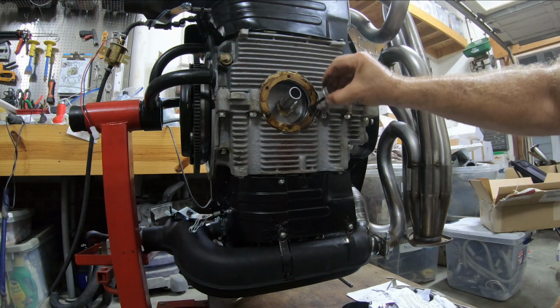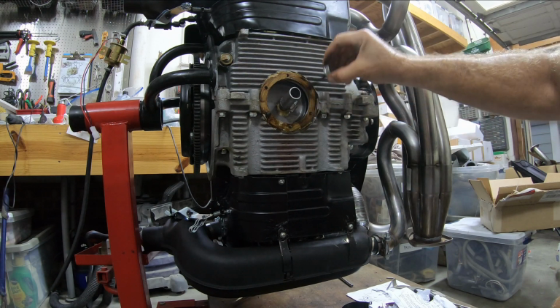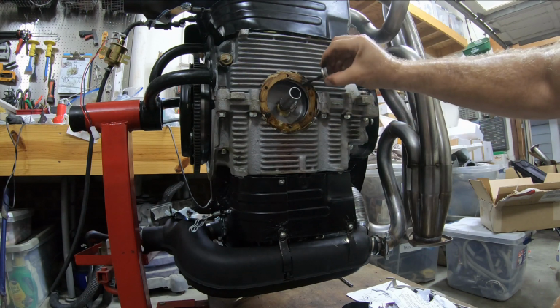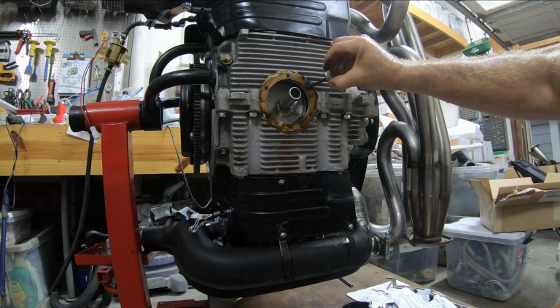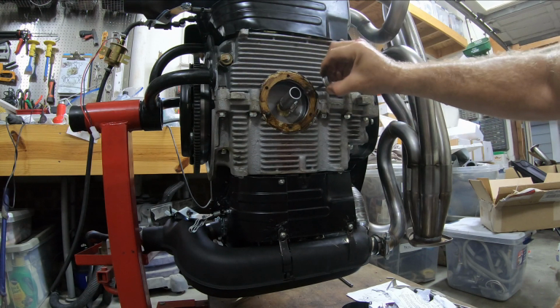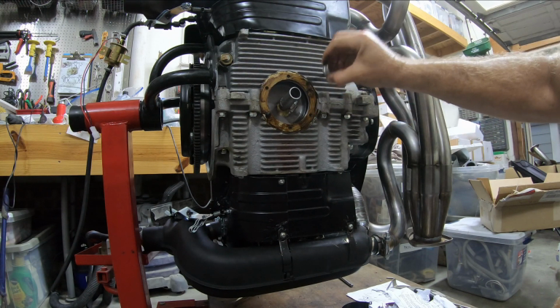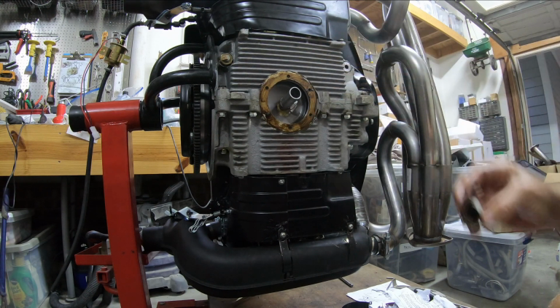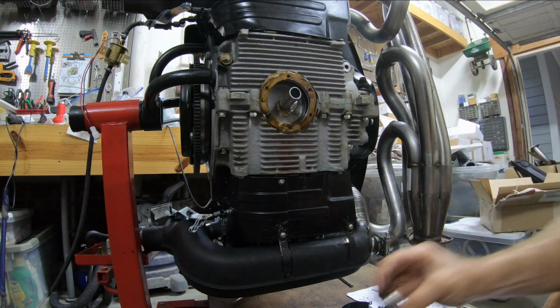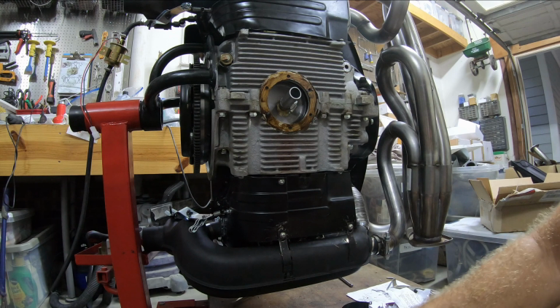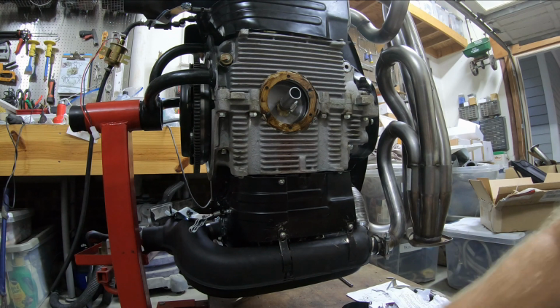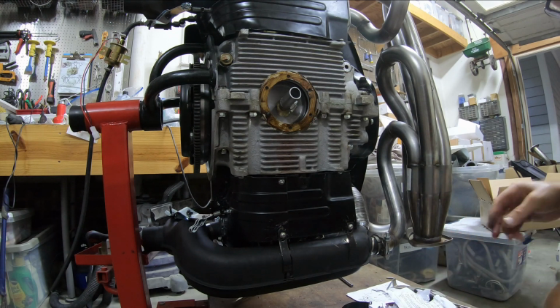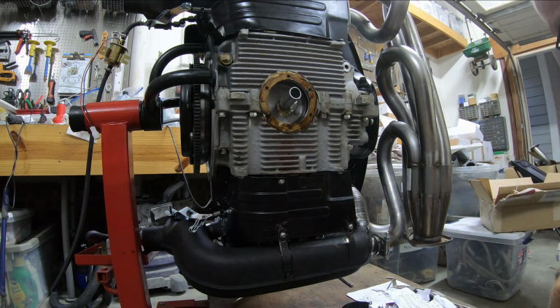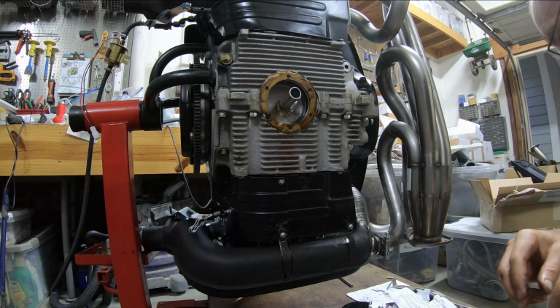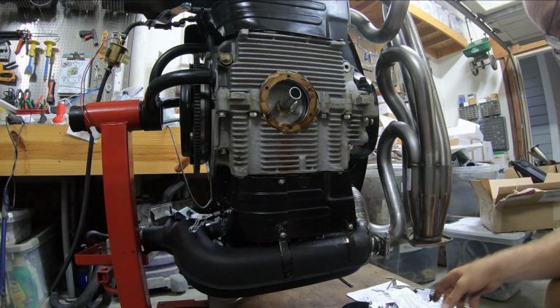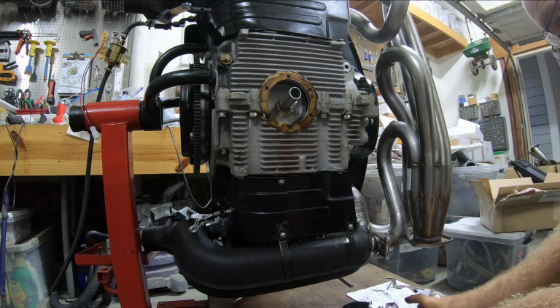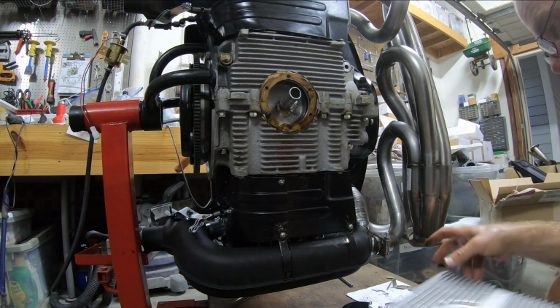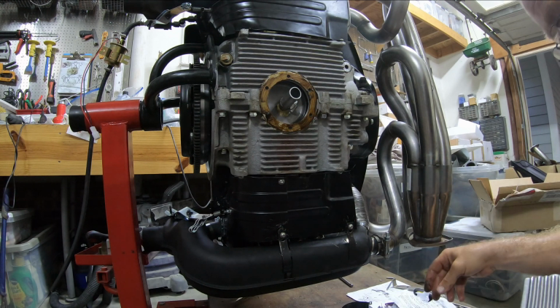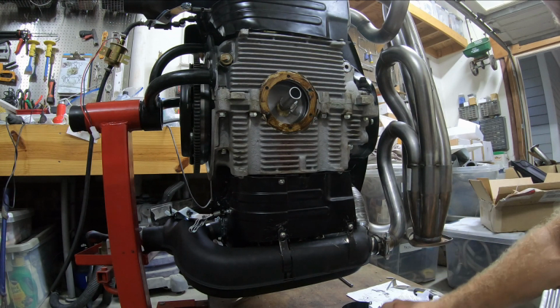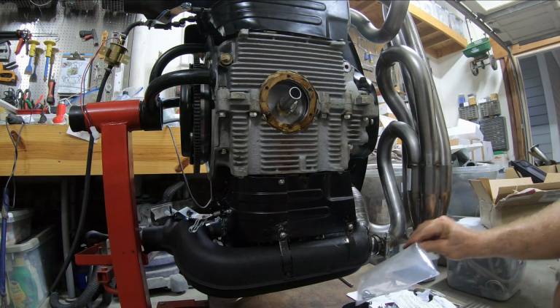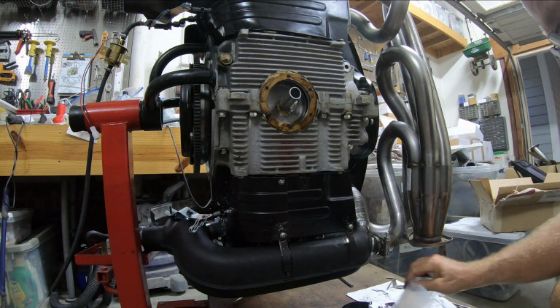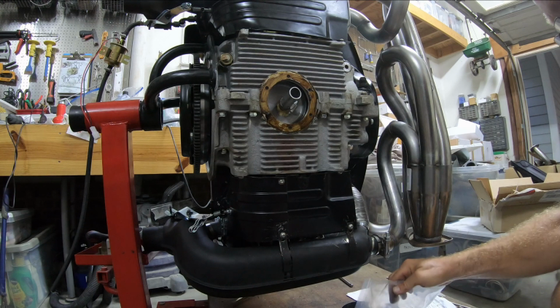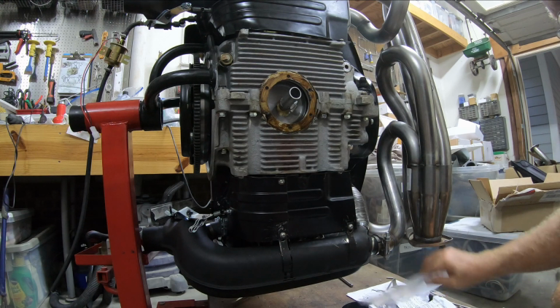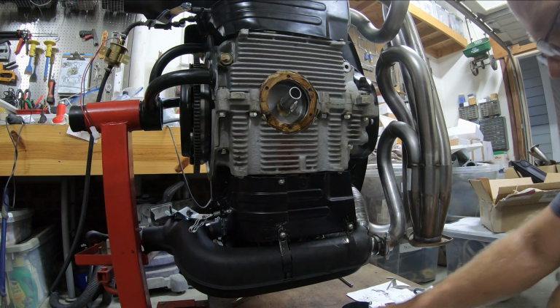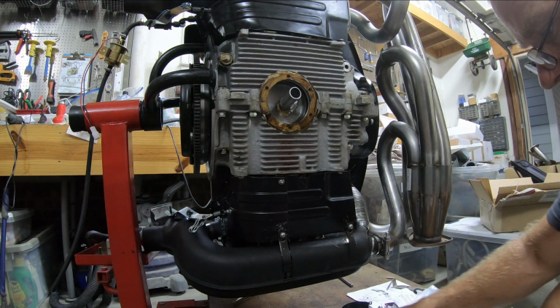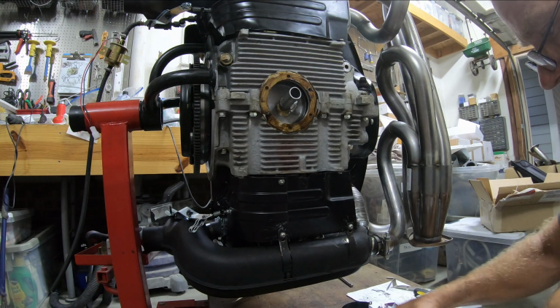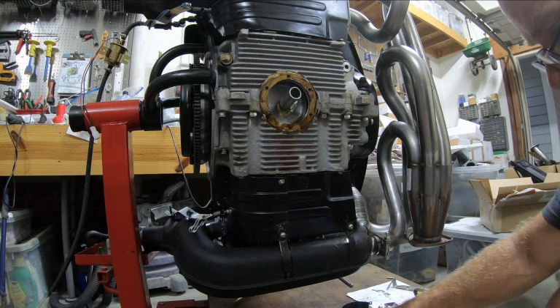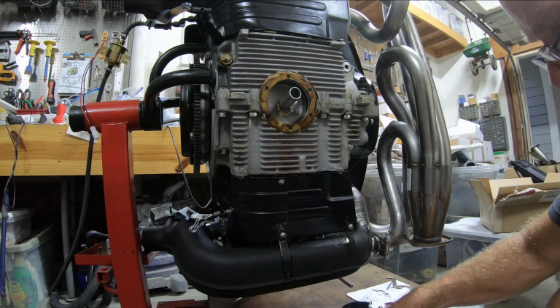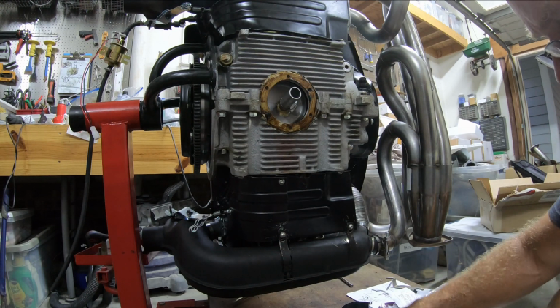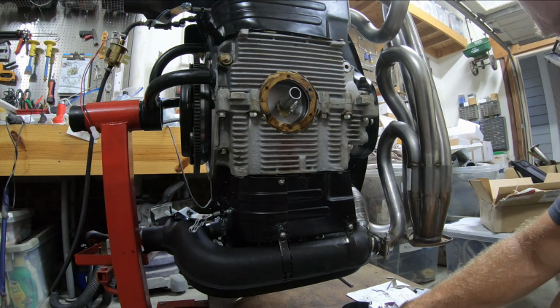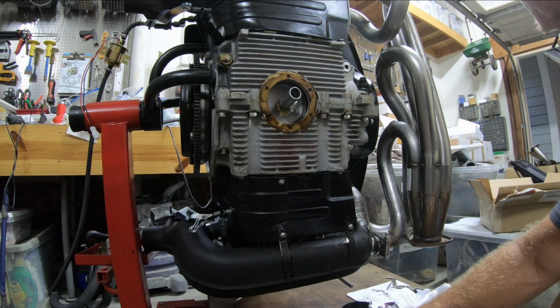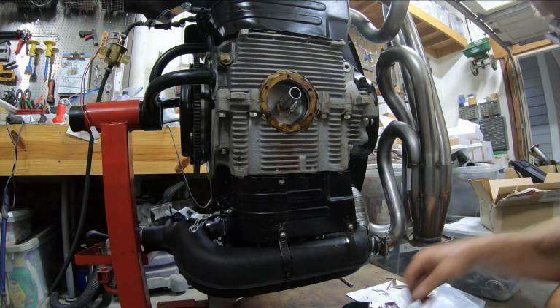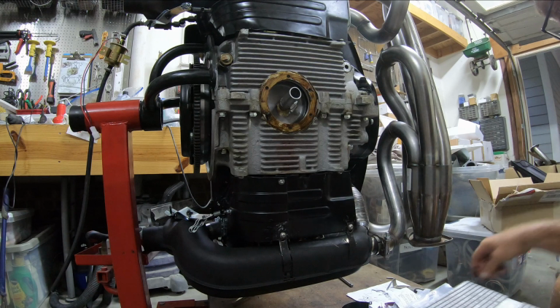That moves. Okay, roughly in the right spot. I've got different bolts here. Let's see if they're all the same length — they are not the same length, so there are two sizes.